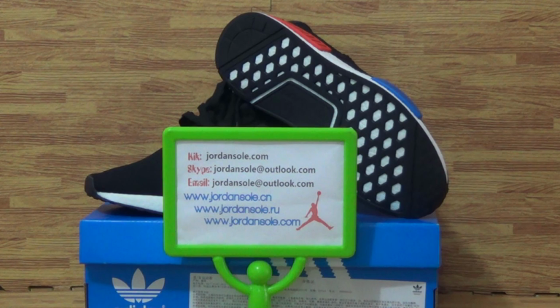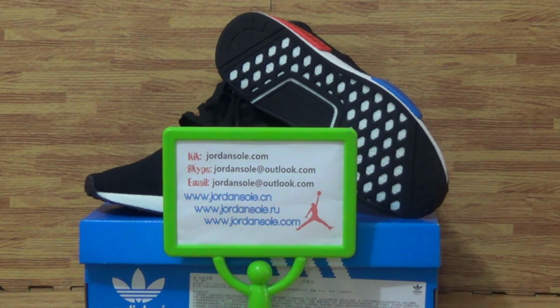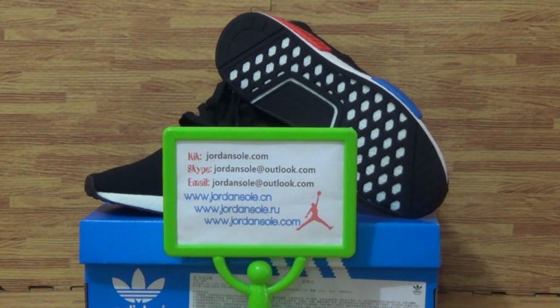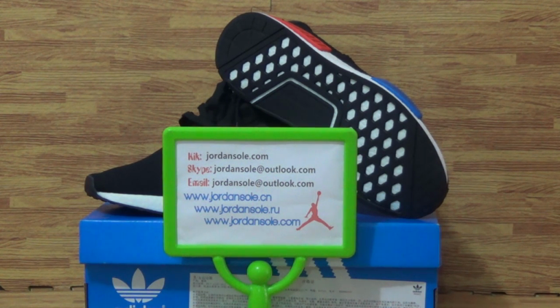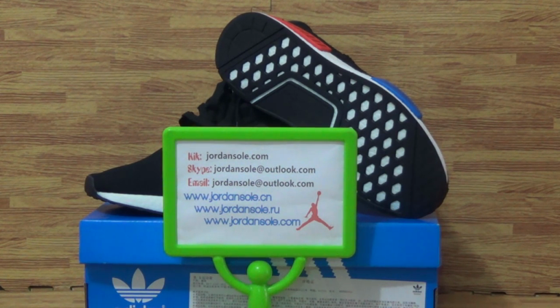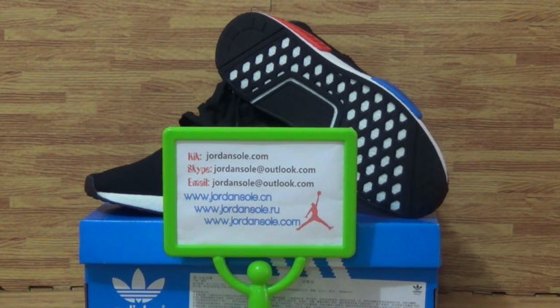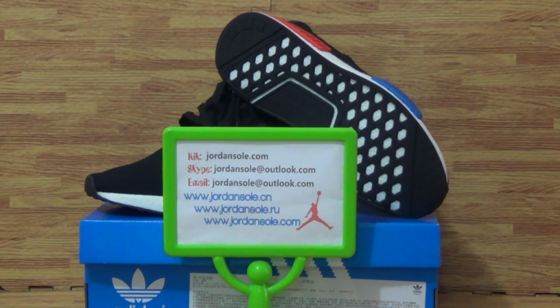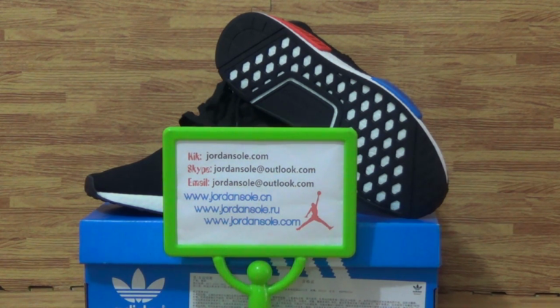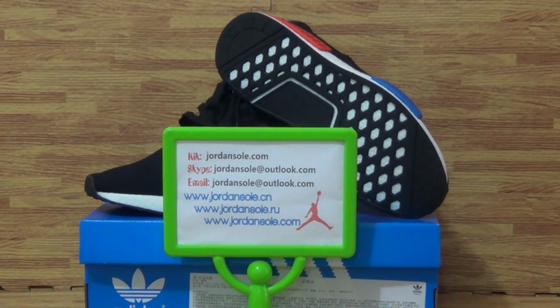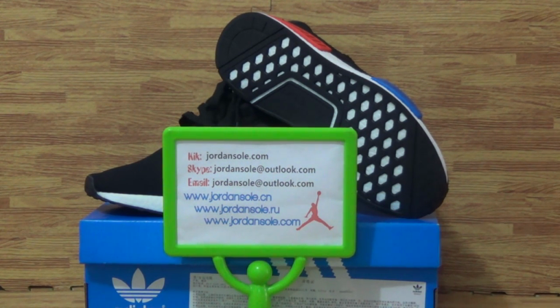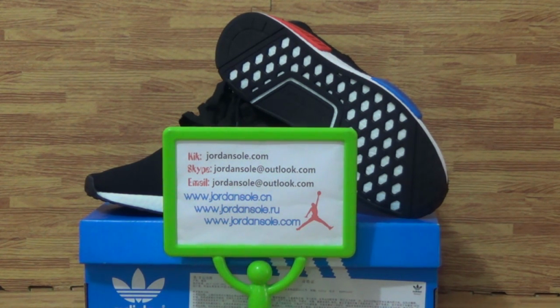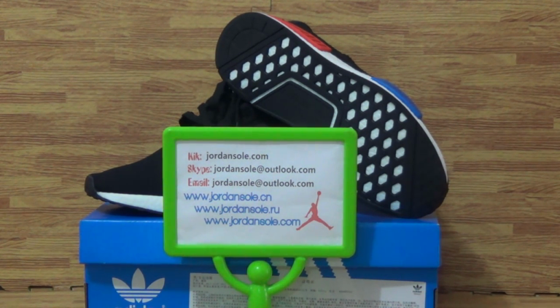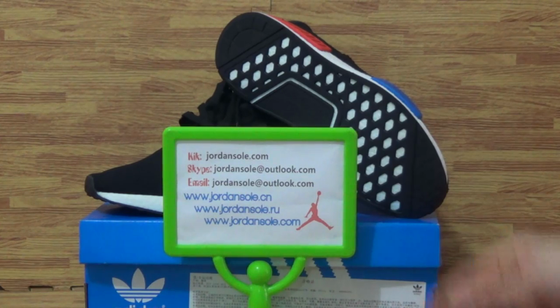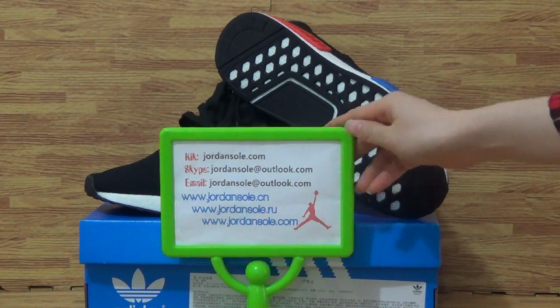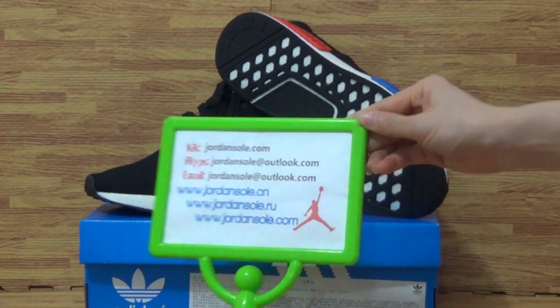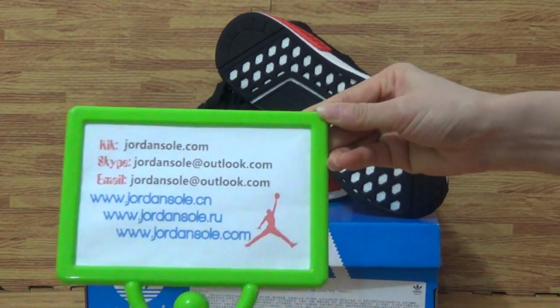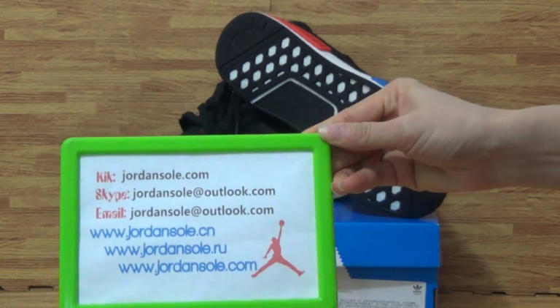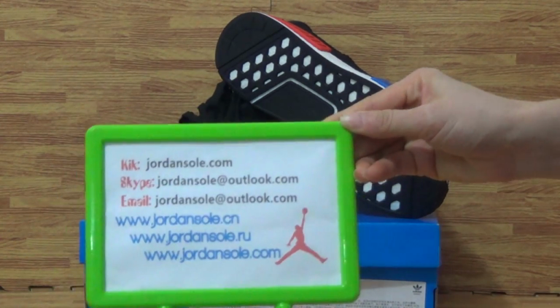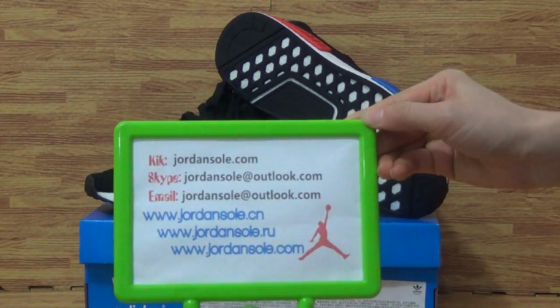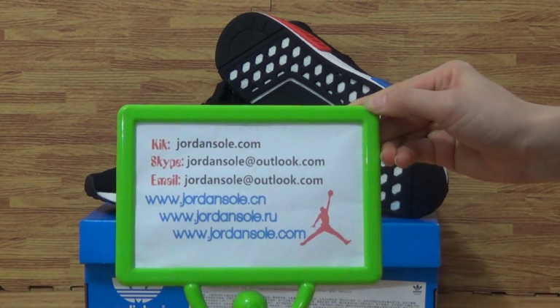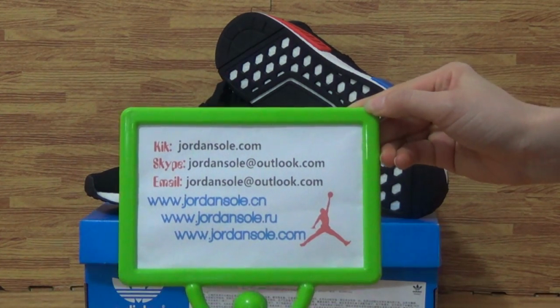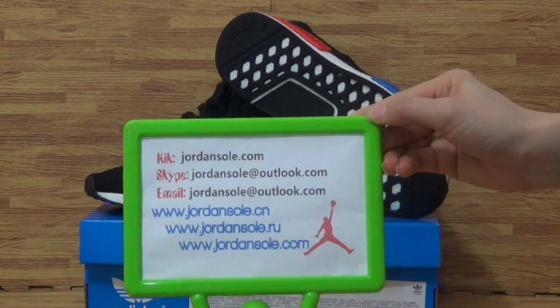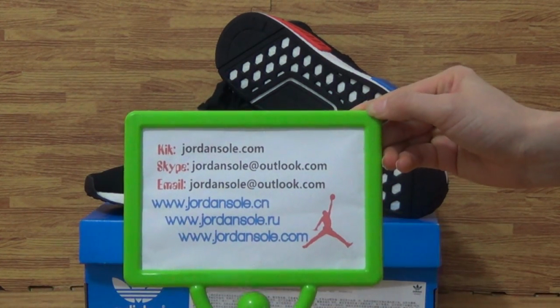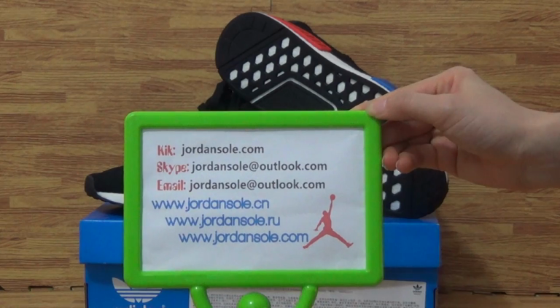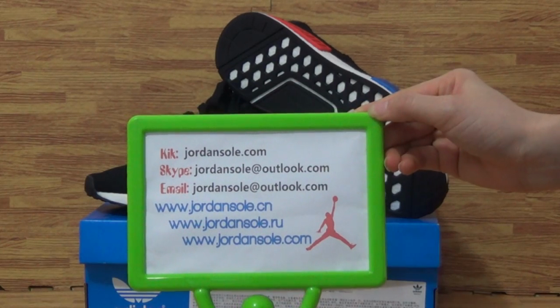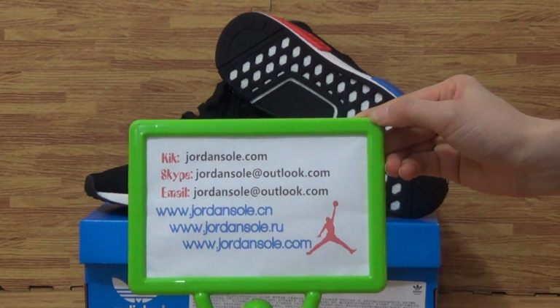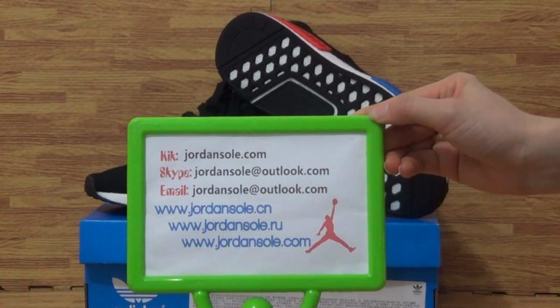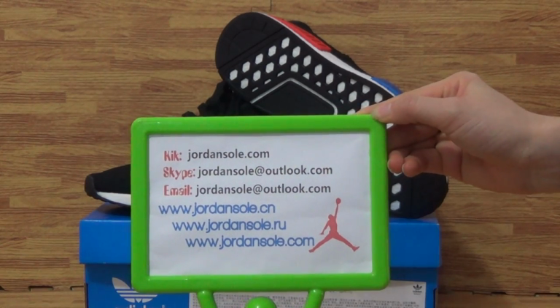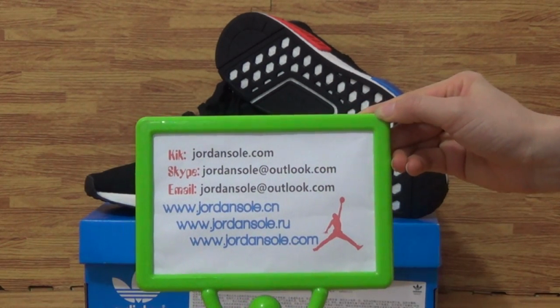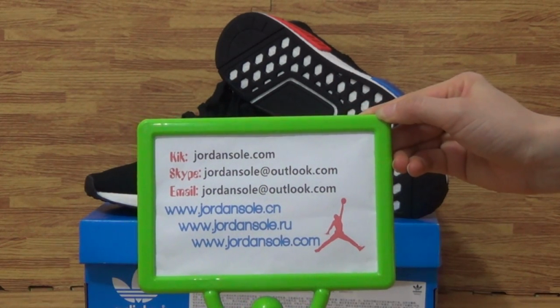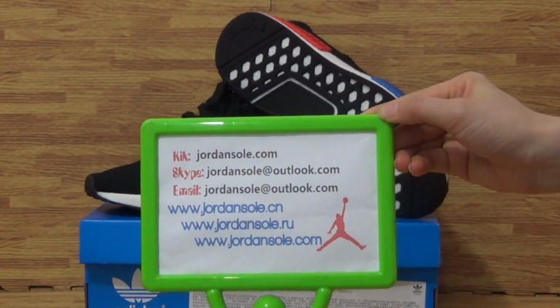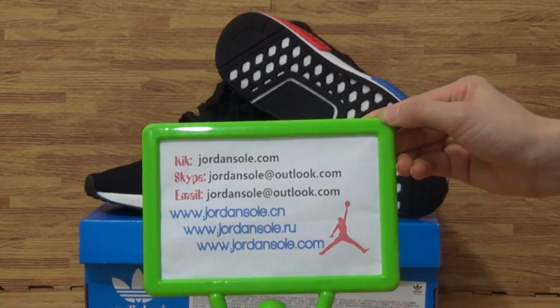Hi guys, welcome to JordanSolo.CM, also from JordanSolo.com. It's Ella. My KIK email, Skype information, also my website link, JordanSolo.com.